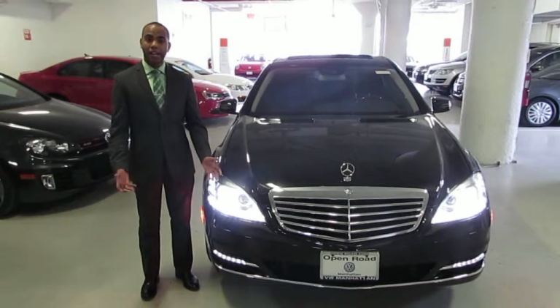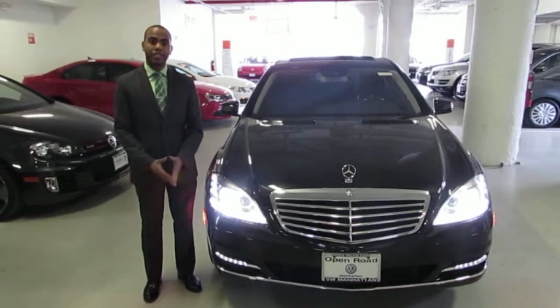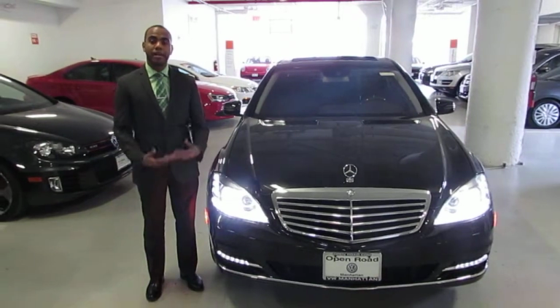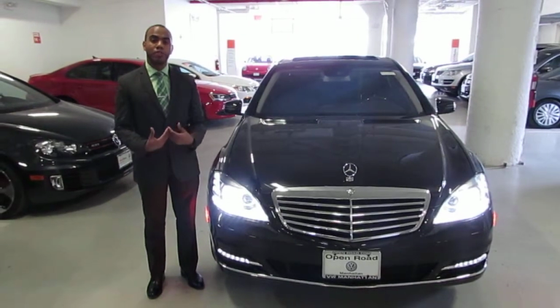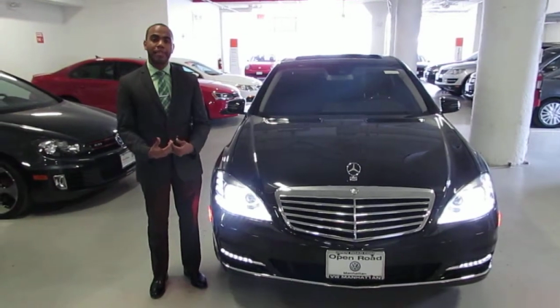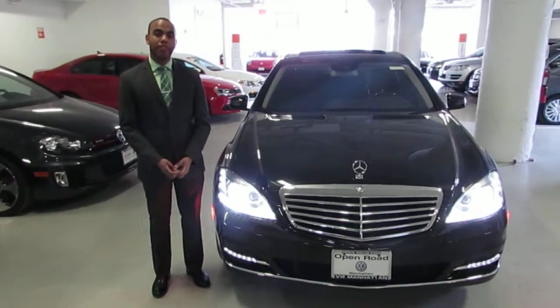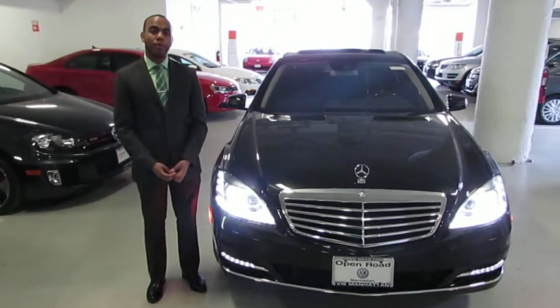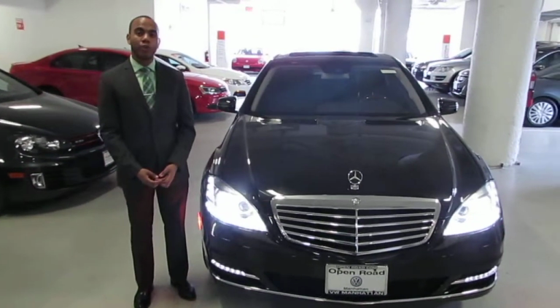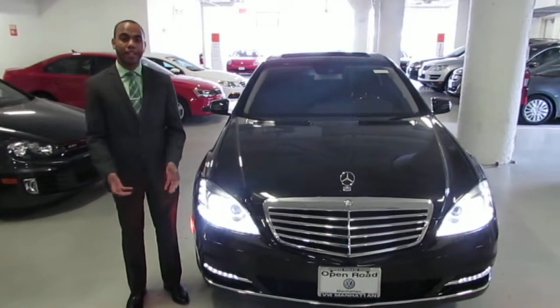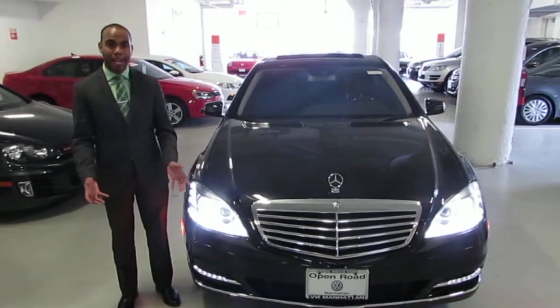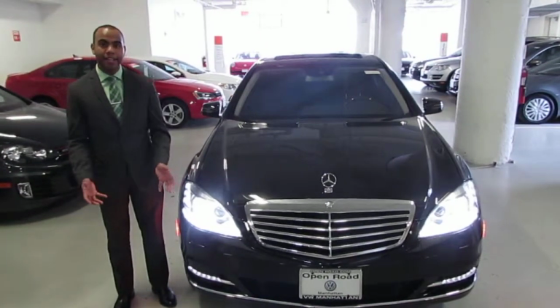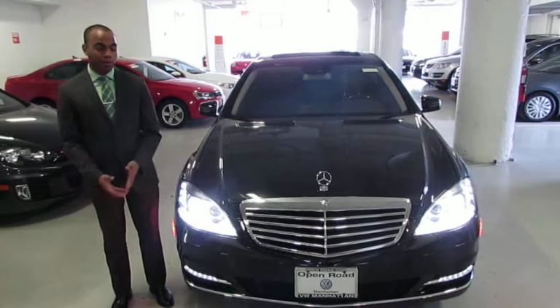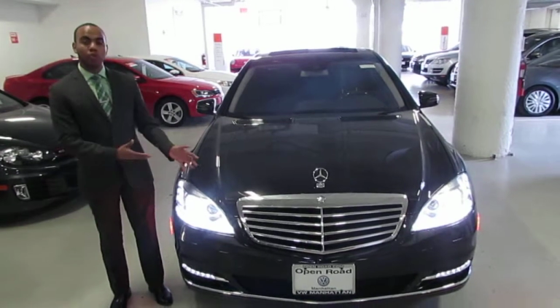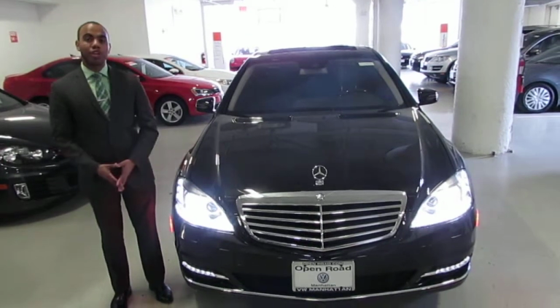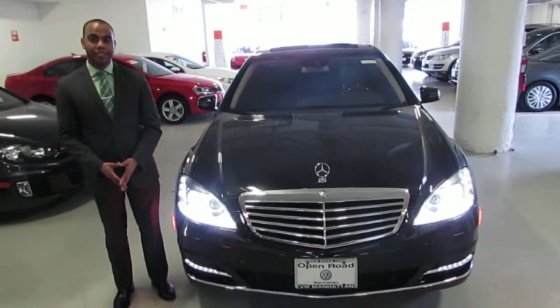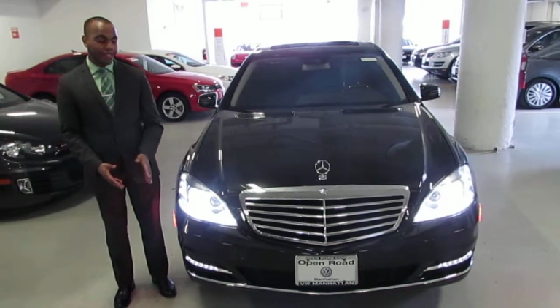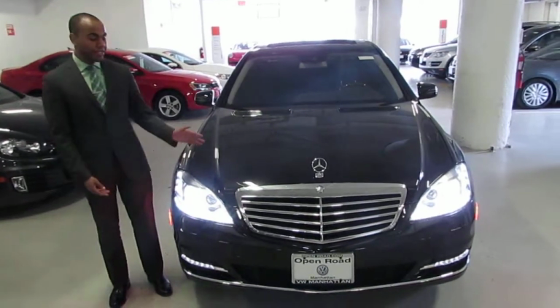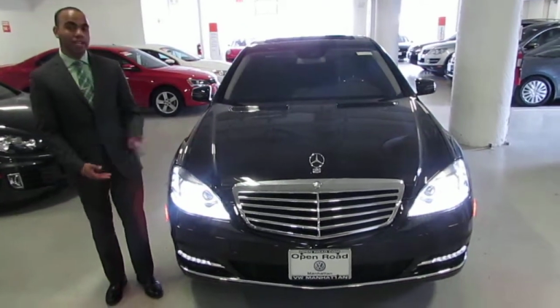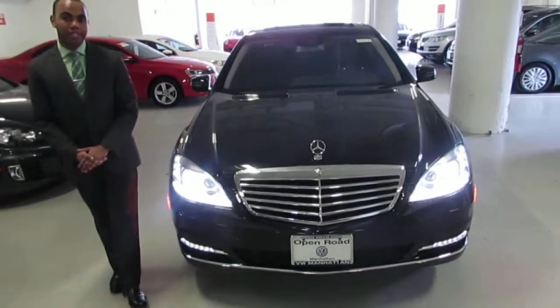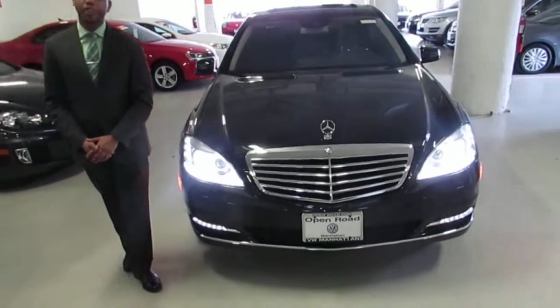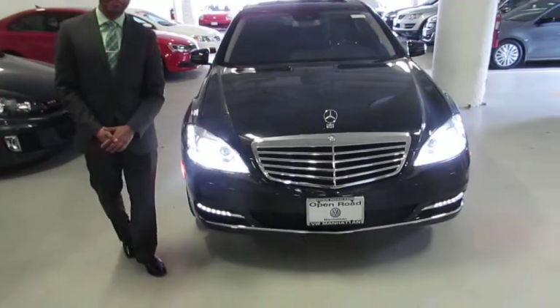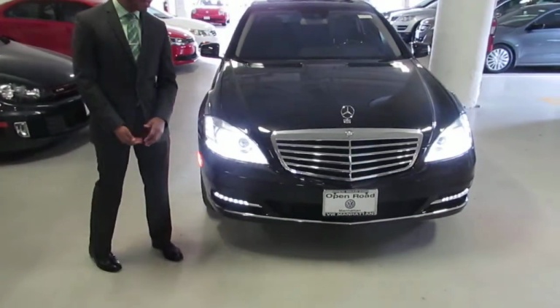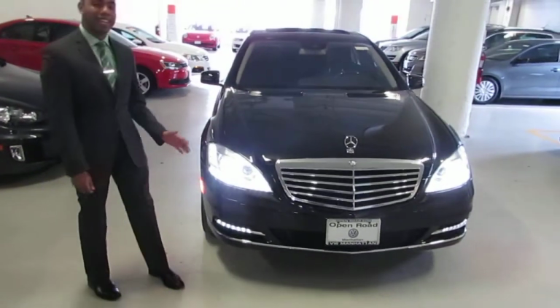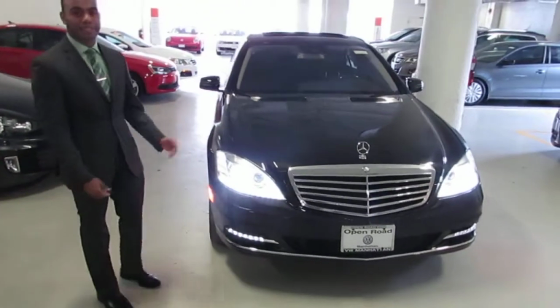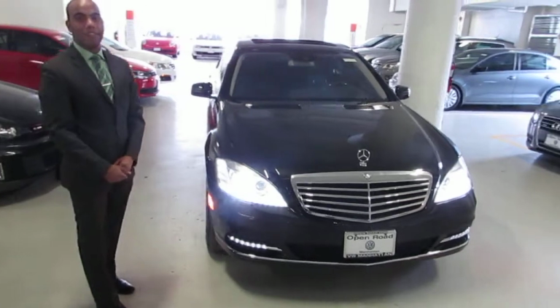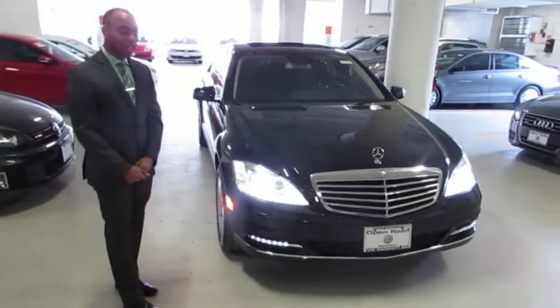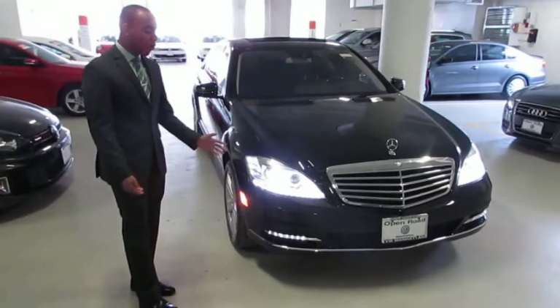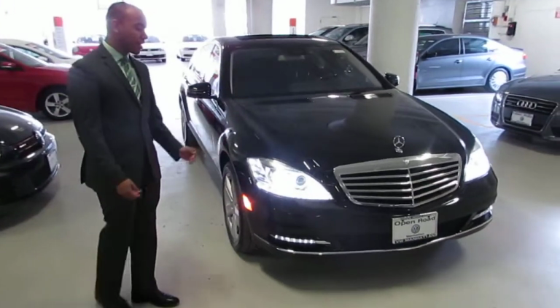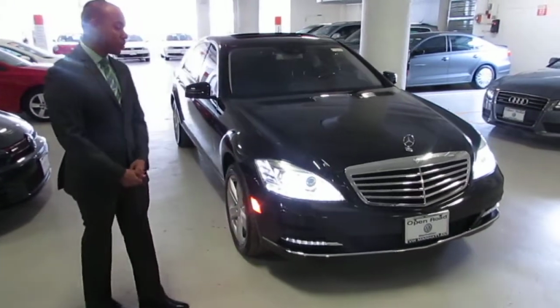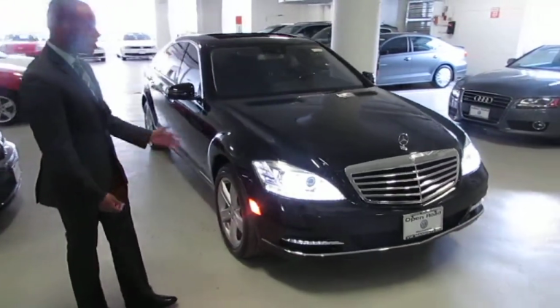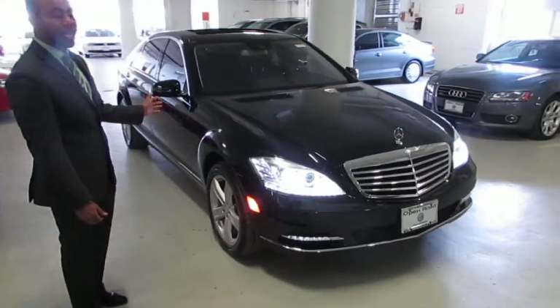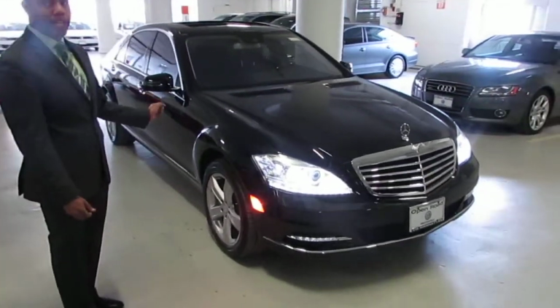Hi Kenzie, my name is Jose Mendez here from Open Road Volkswagen of Manhattan and I wanted to show you the car you're interested in. This is a 2010 Mercedes-Benz S-Class 550, as you can see it's black on black.